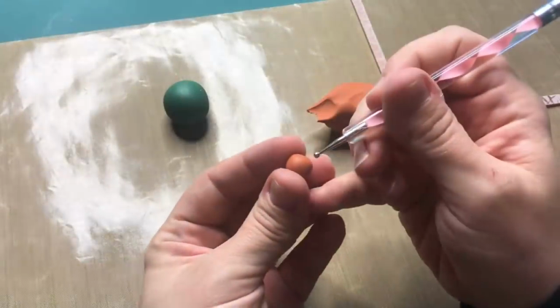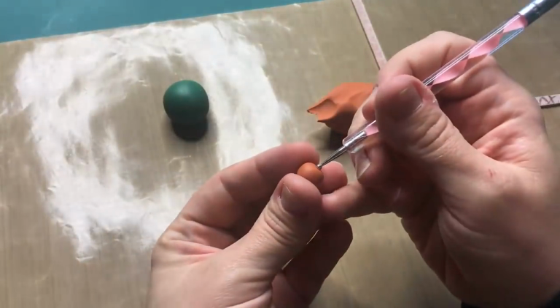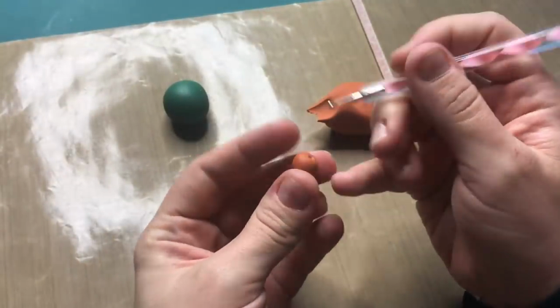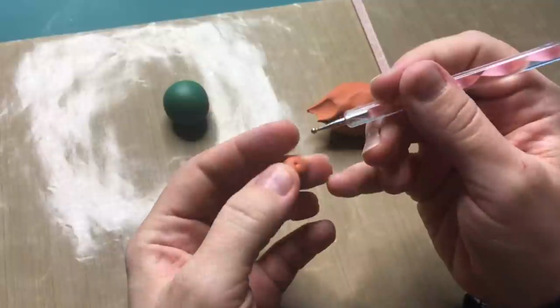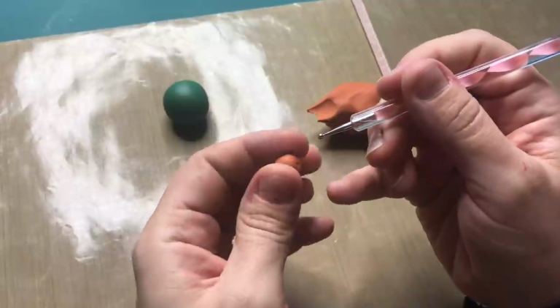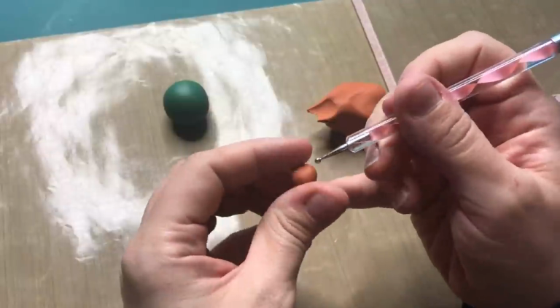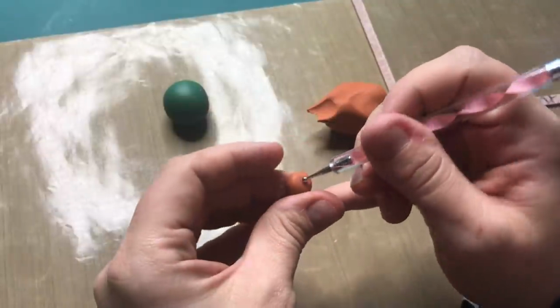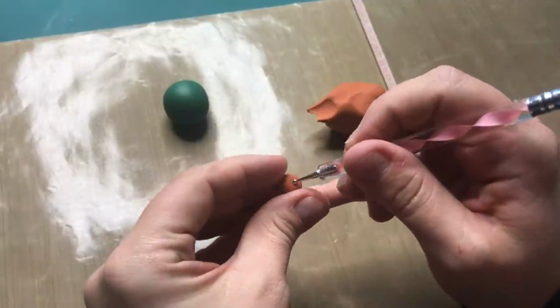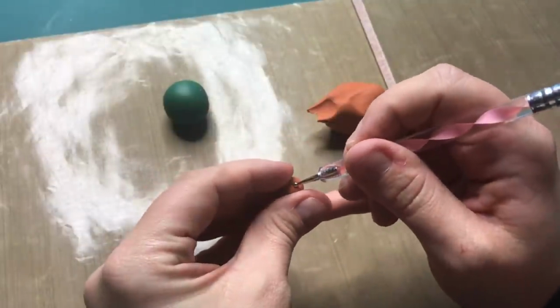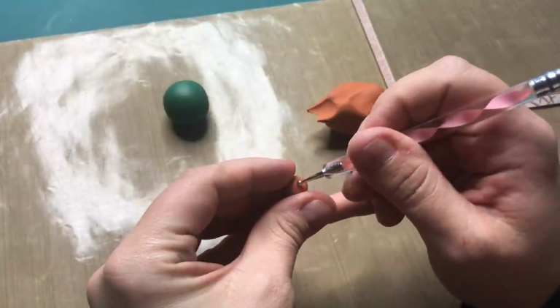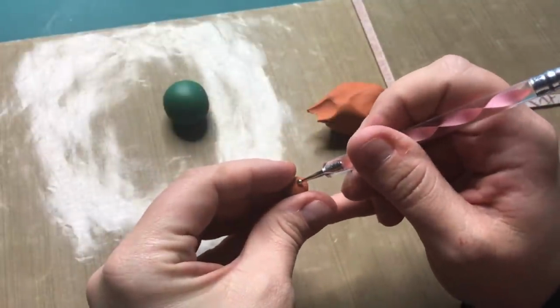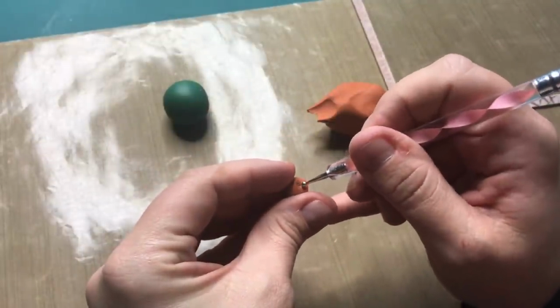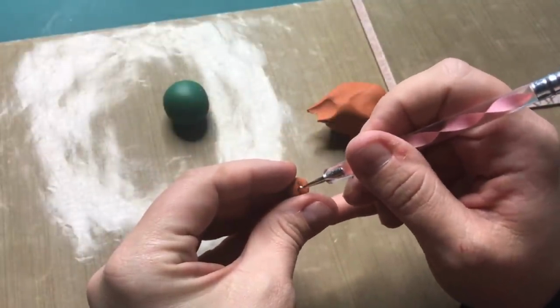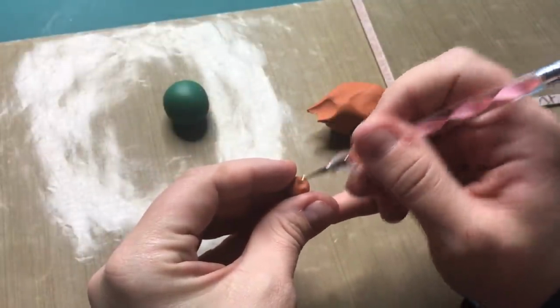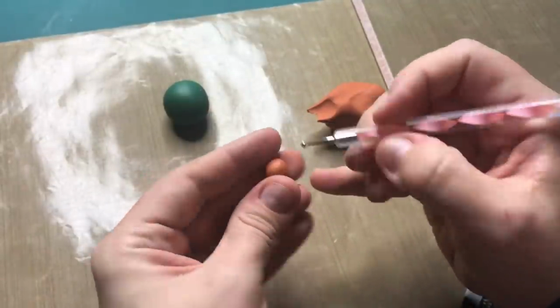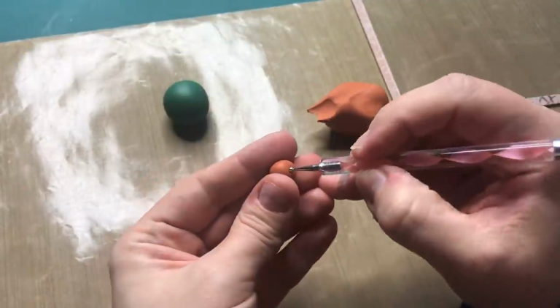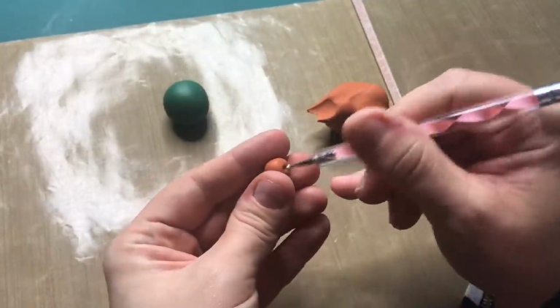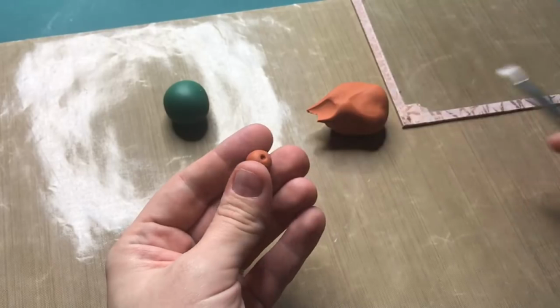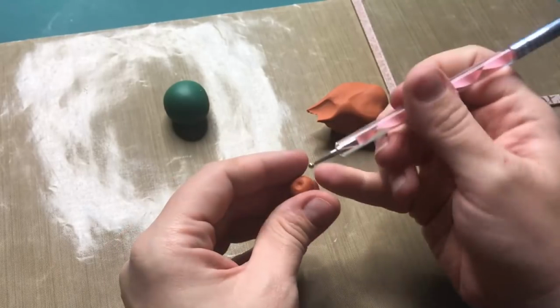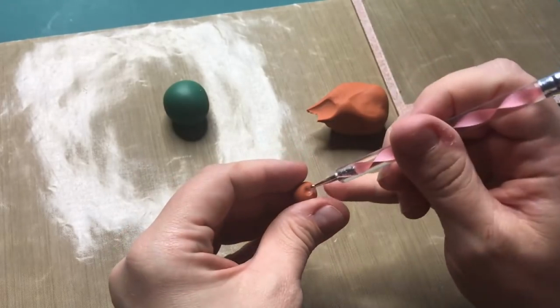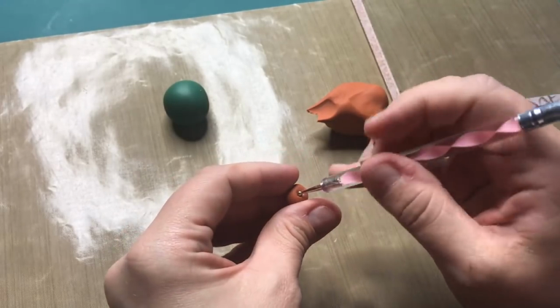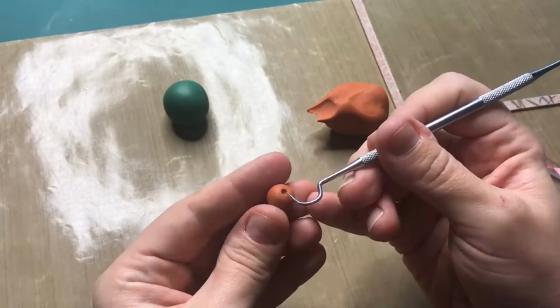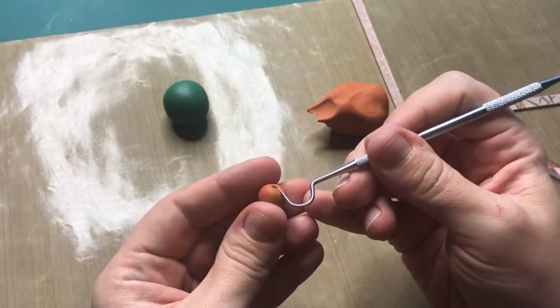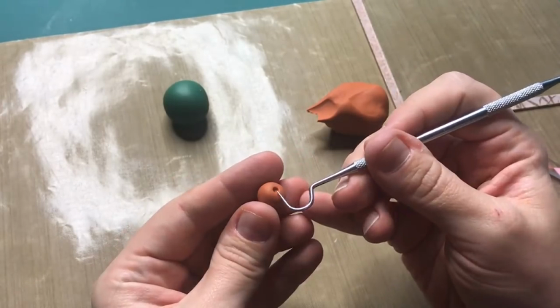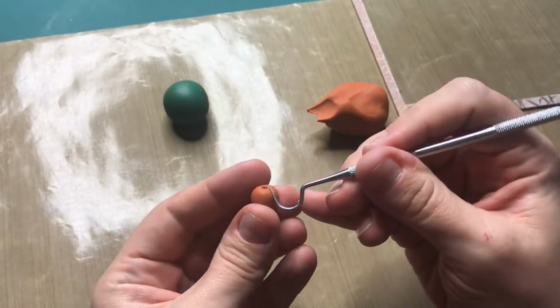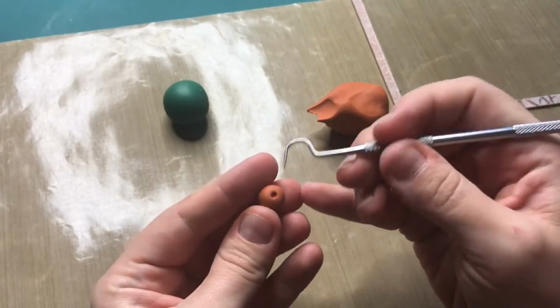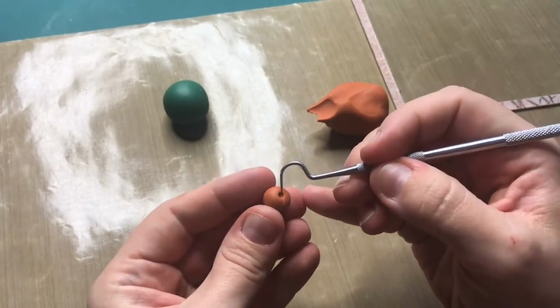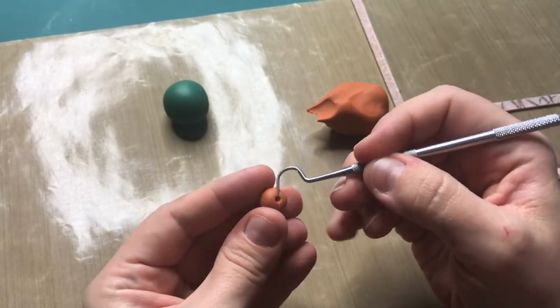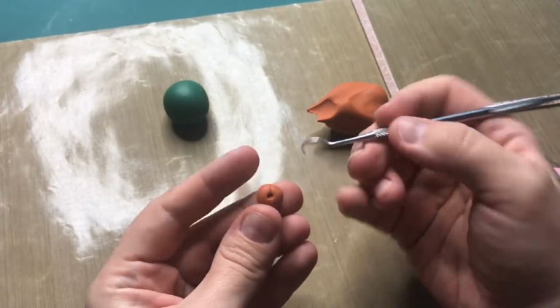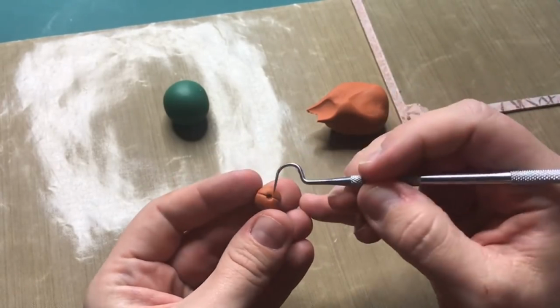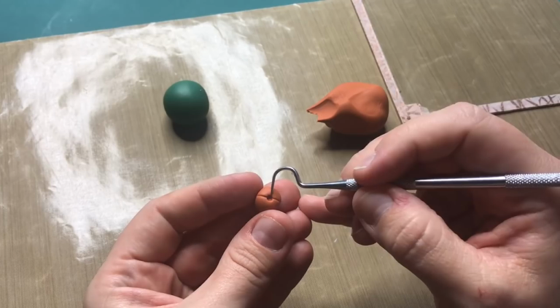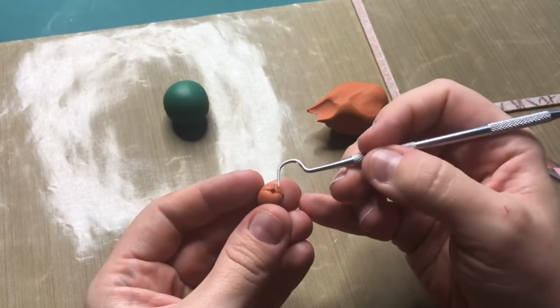Moving on to some polymer clay creations. Here I am making a little pumpkin, and you all know how much I love creating little pumpkins — this was no different, so I made a whole army of pumpkins.